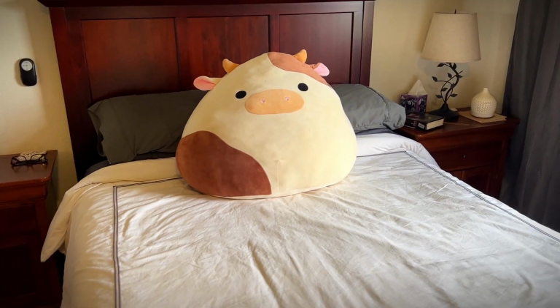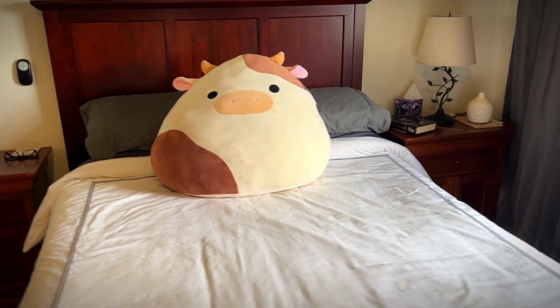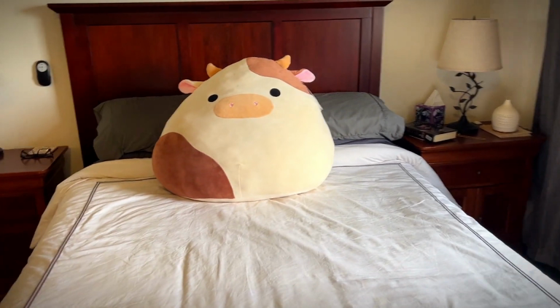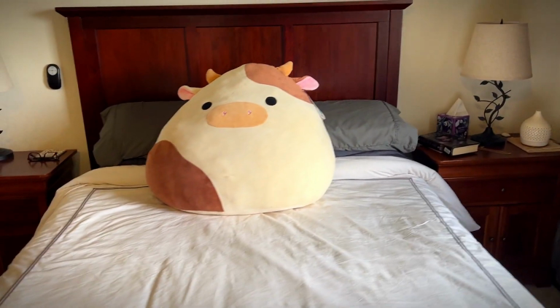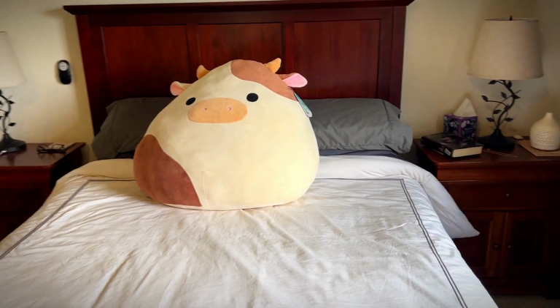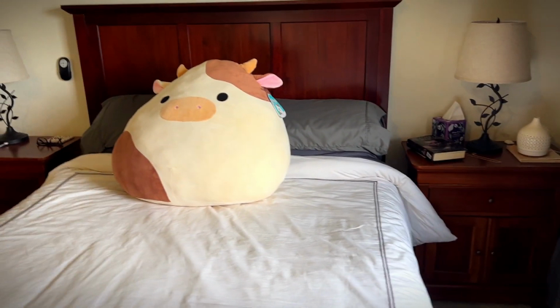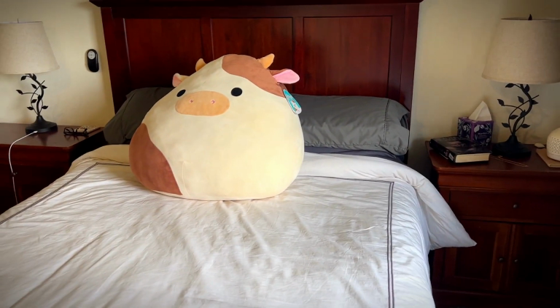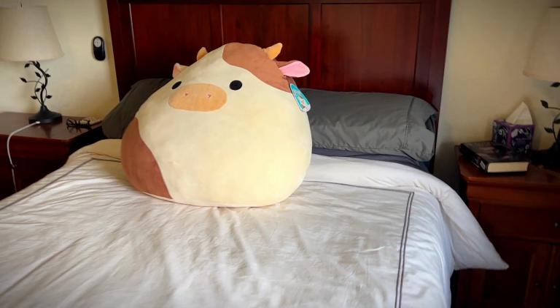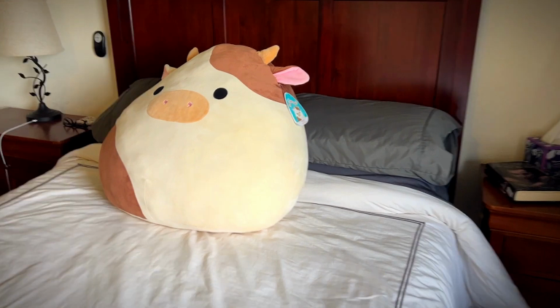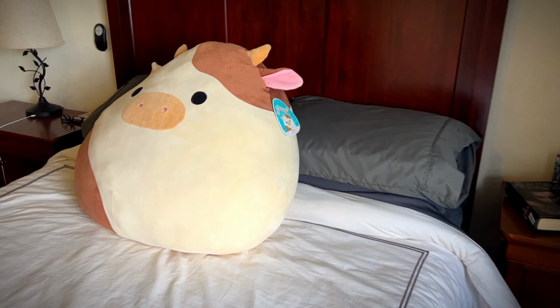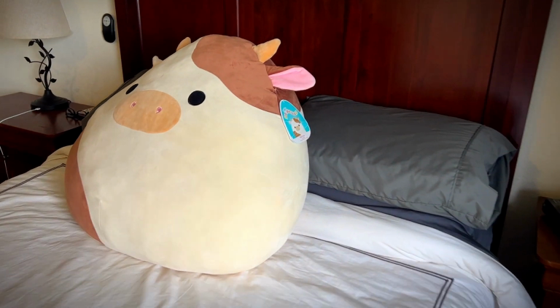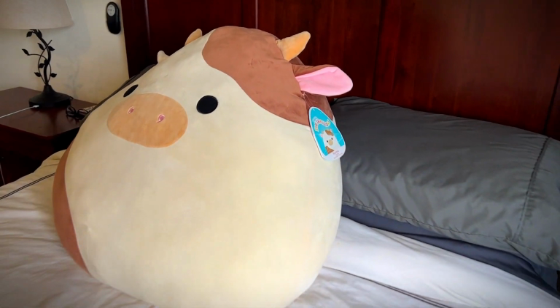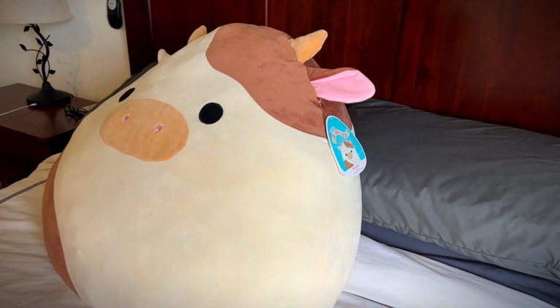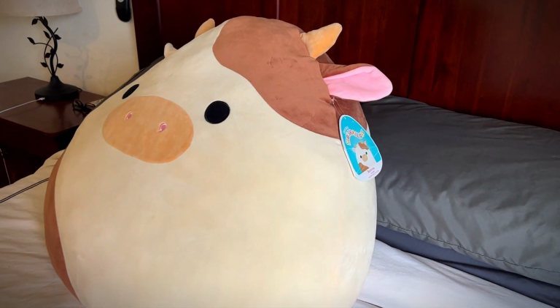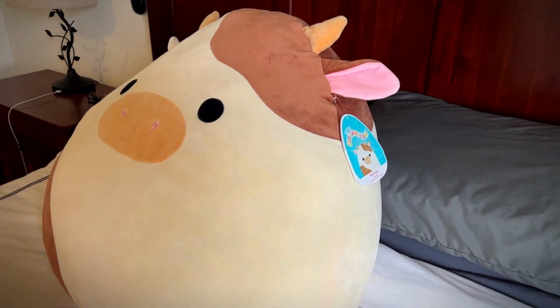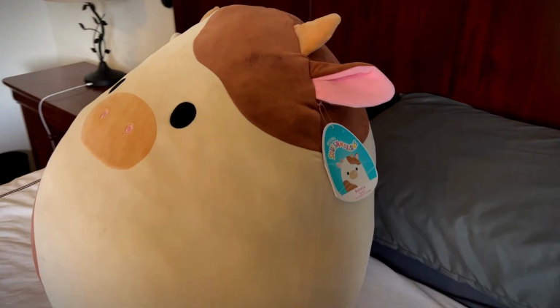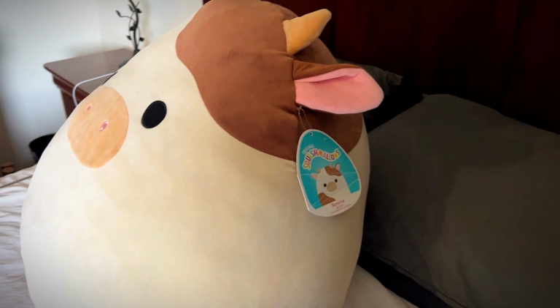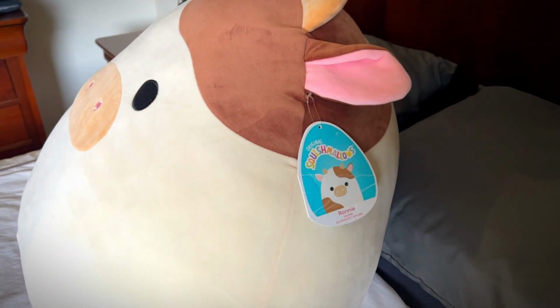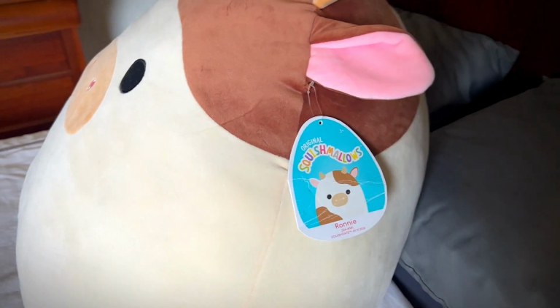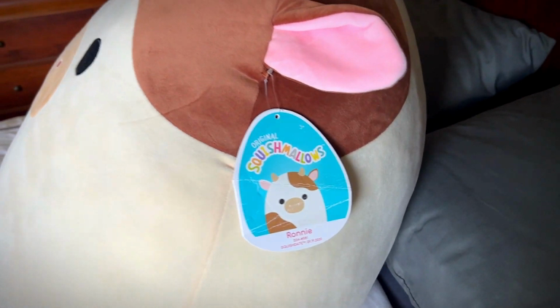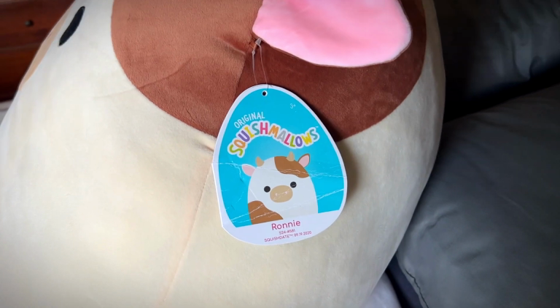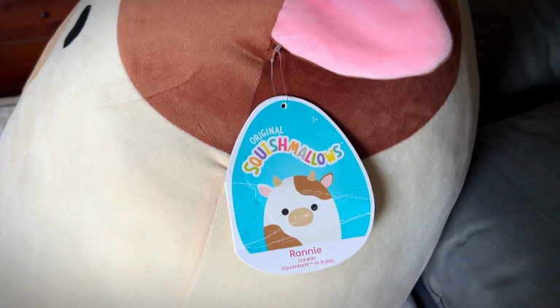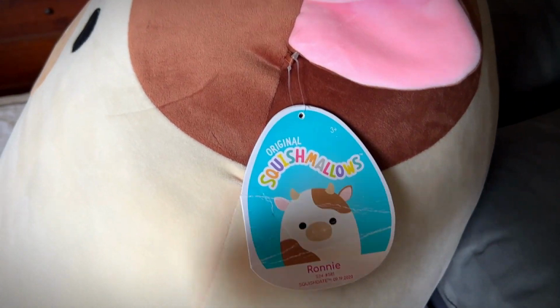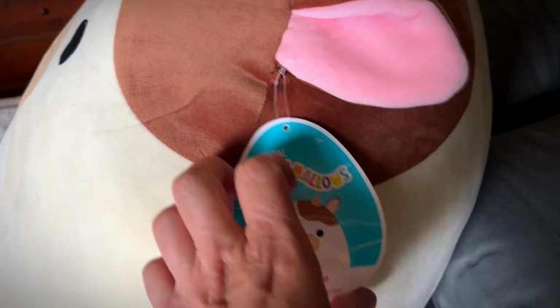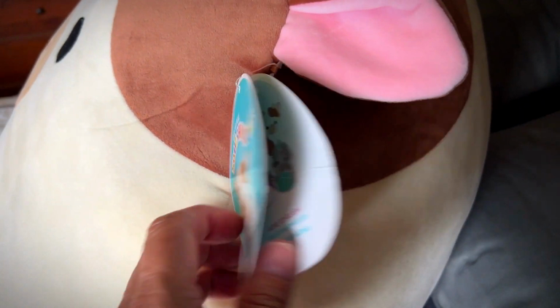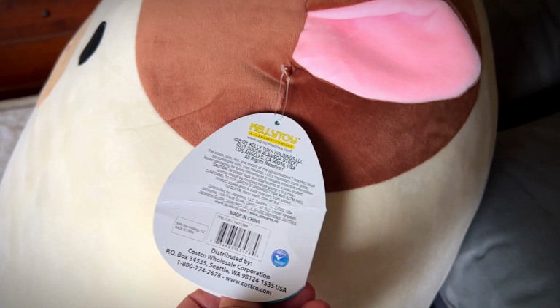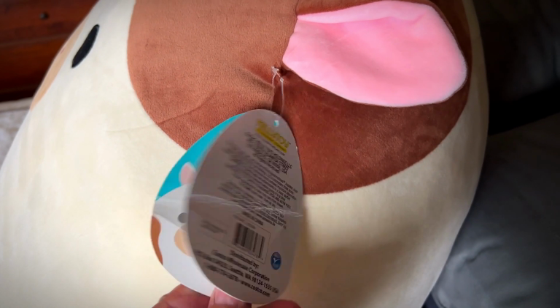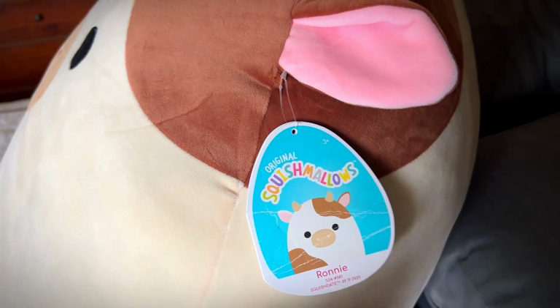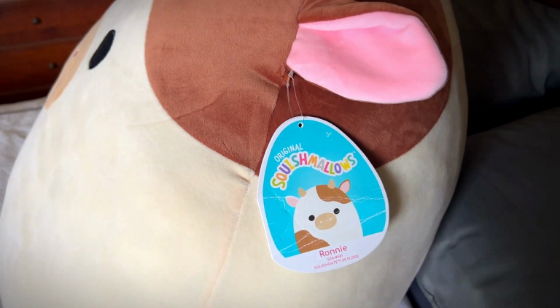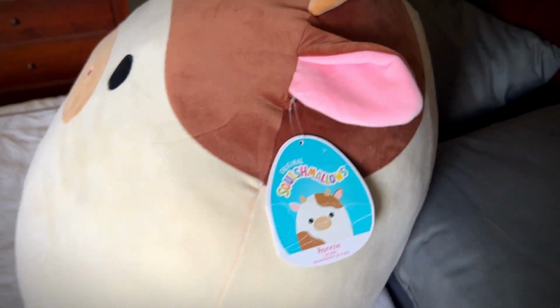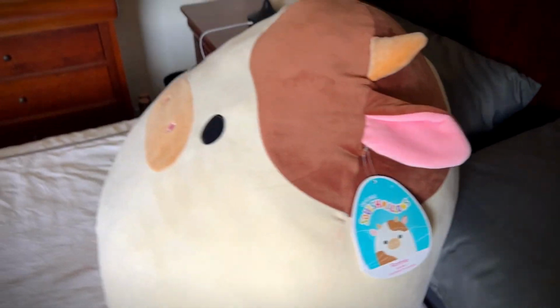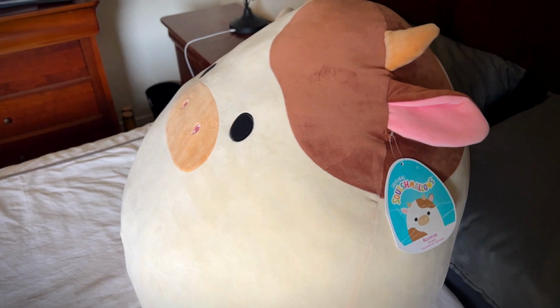Actually, this is my daughter's in my bedroom, but she's gonna be so happy when she gets to see this. It's a surprise for her and her birthday. It's the Squishmallow 24-inch Riny the Cow.